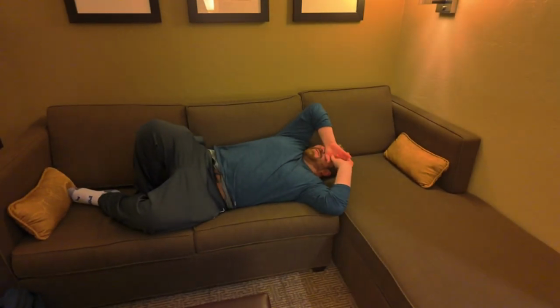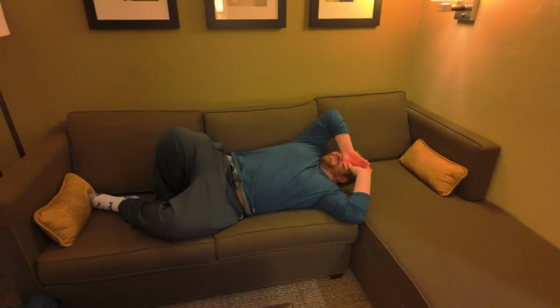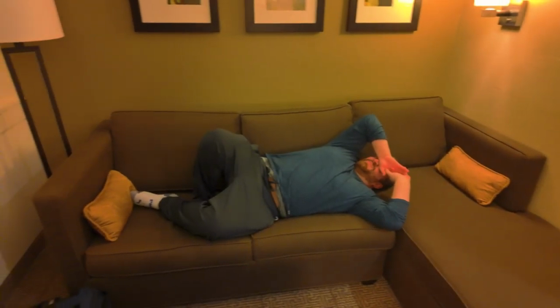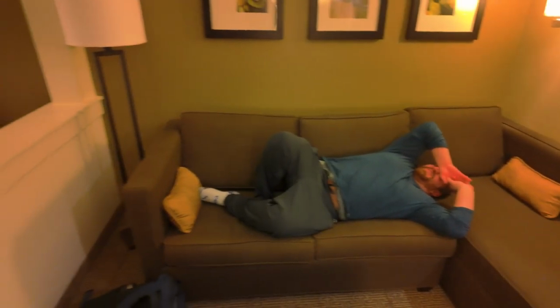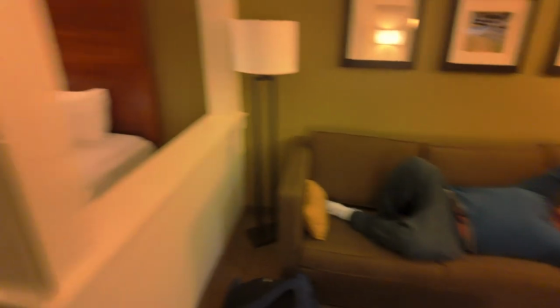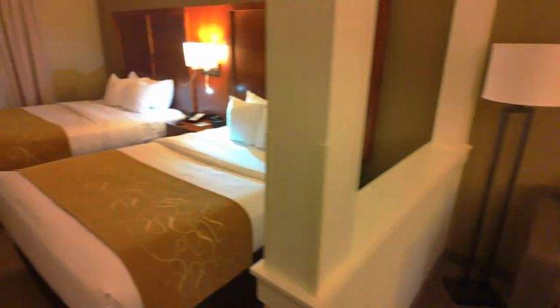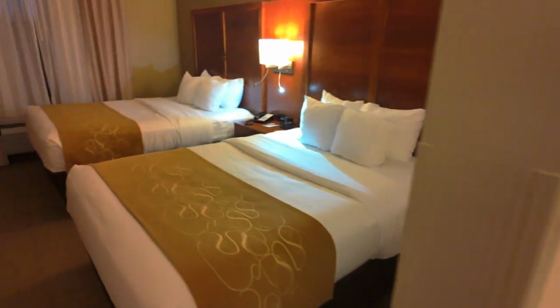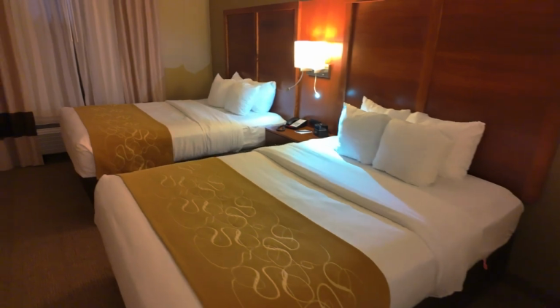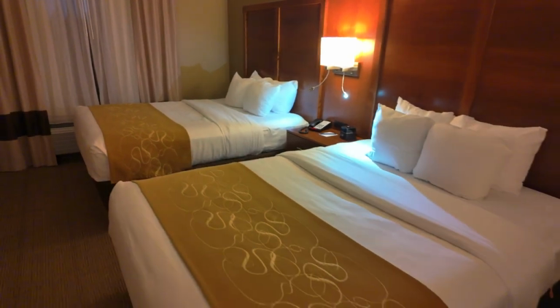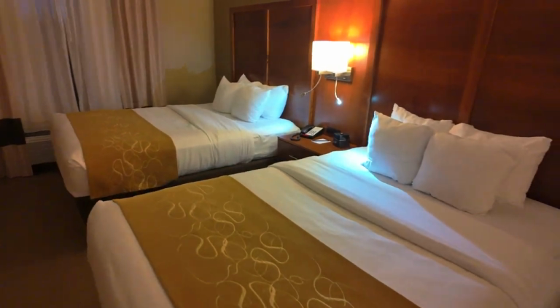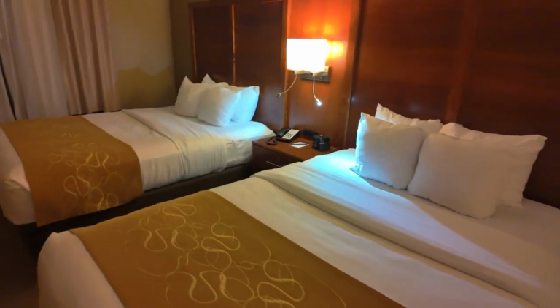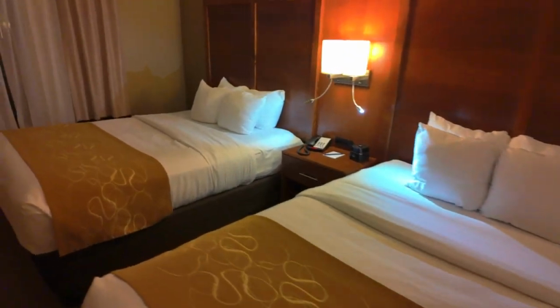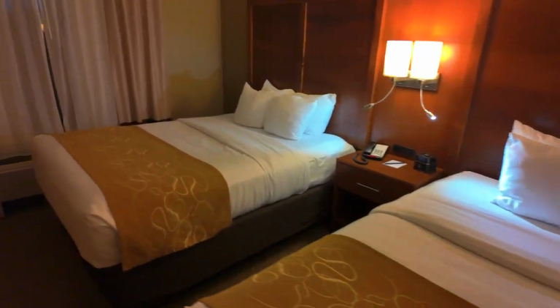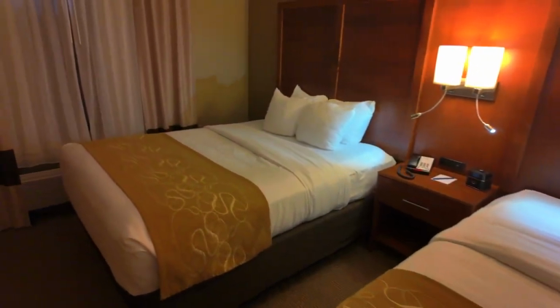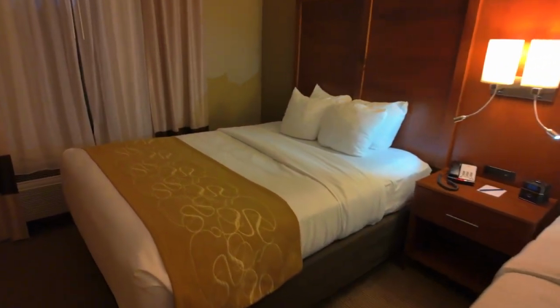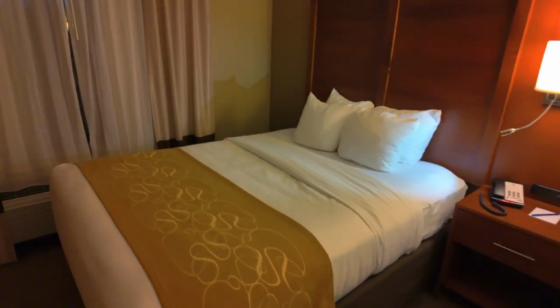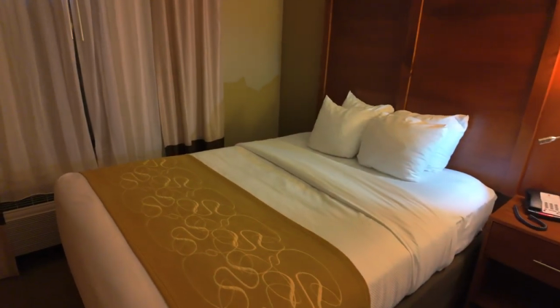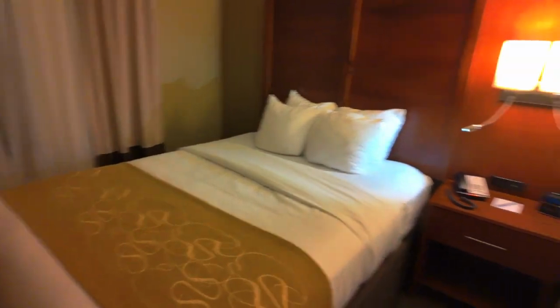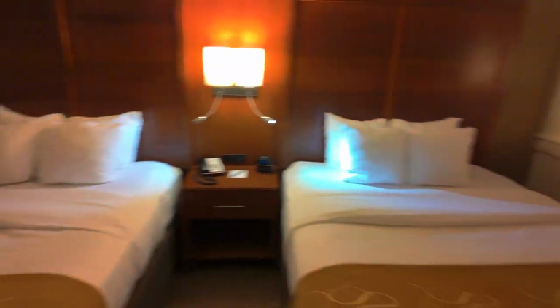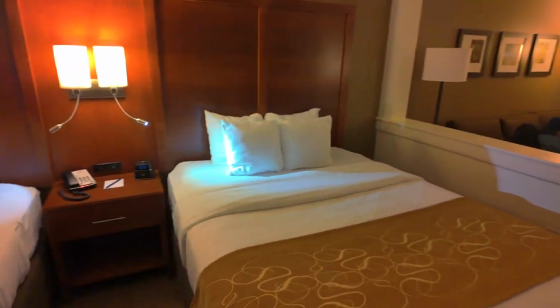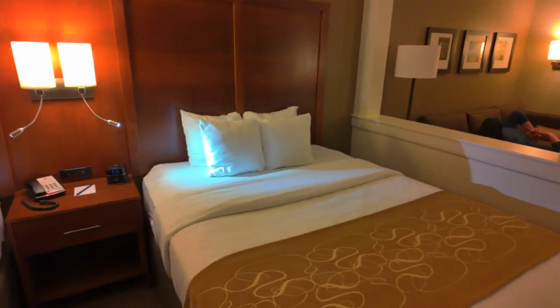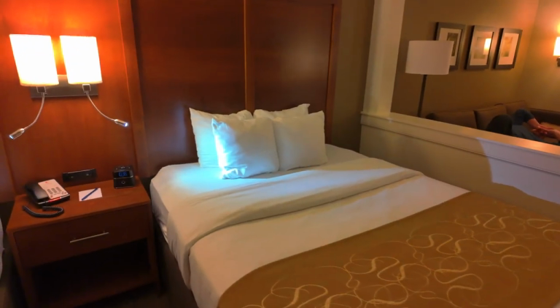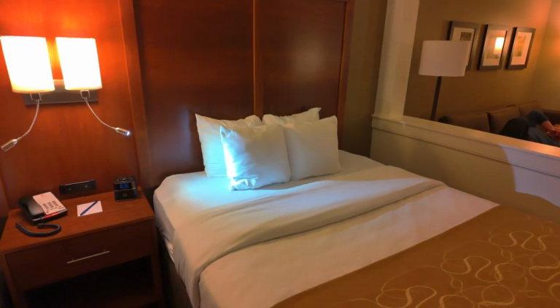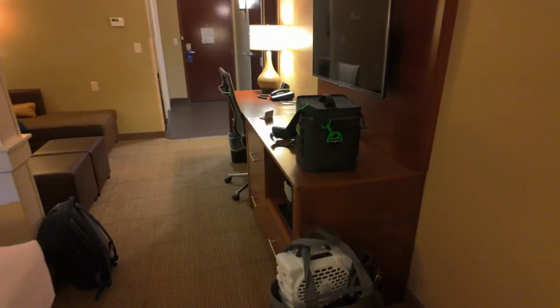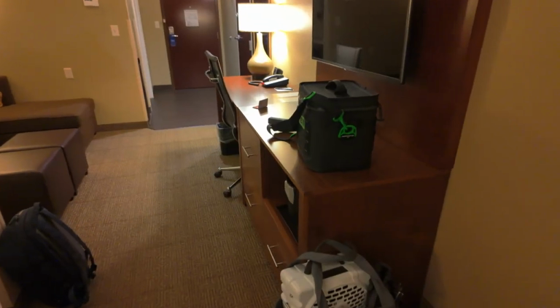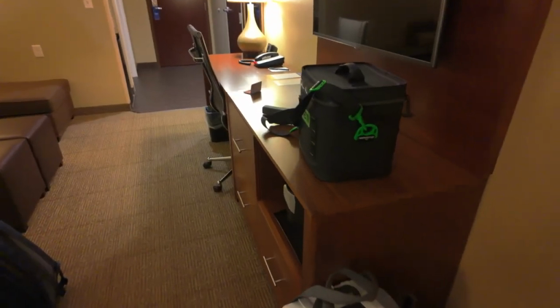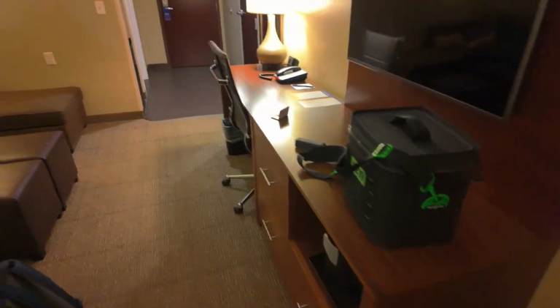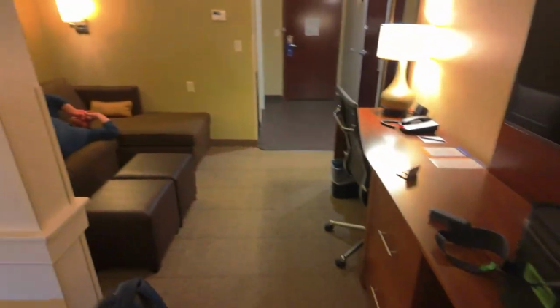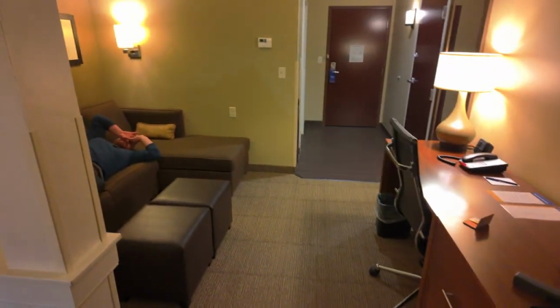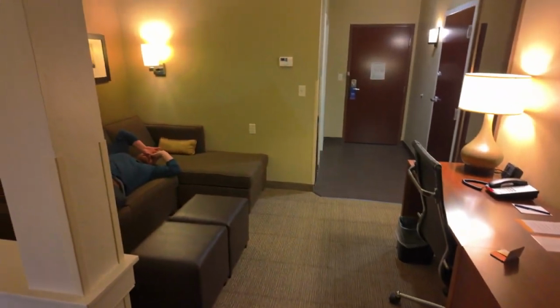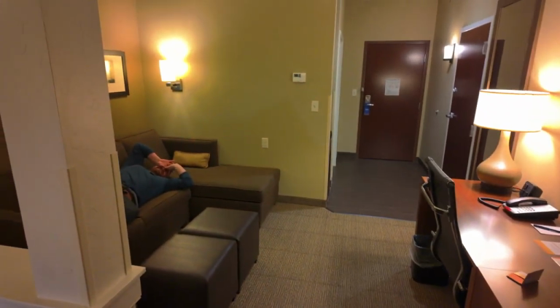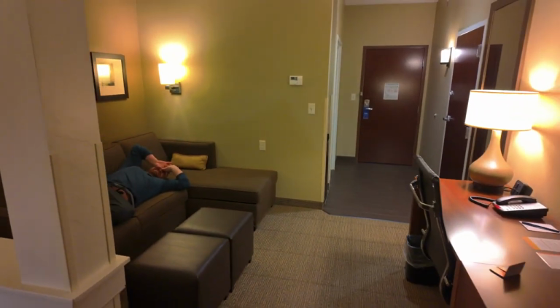Alright, made it to Hartville — this is a really nice room, Michael! It is, it's the nicest we've had. And look — two beds! So this is my favorite part: we get two beds in this room. We're still pushing them together. Negative!